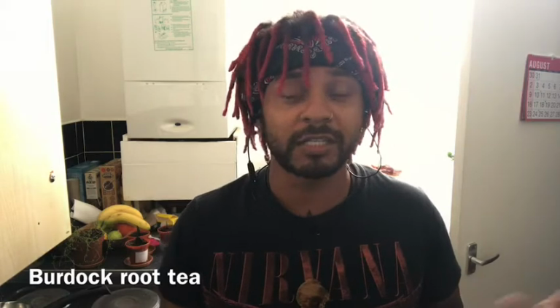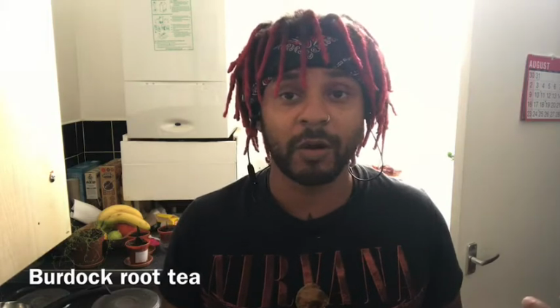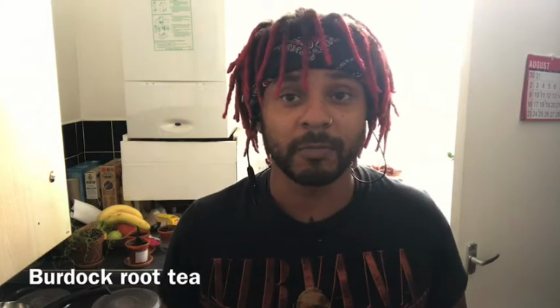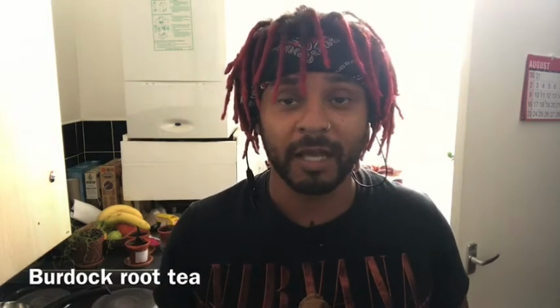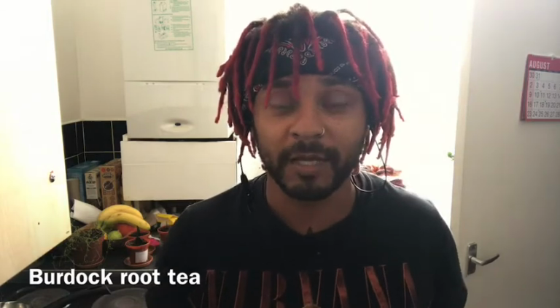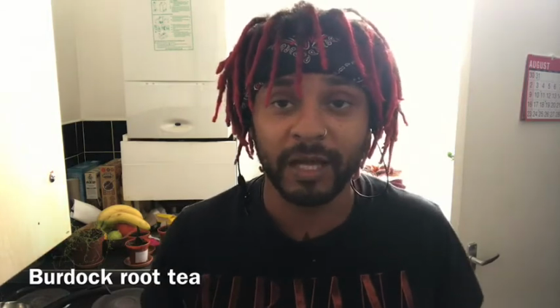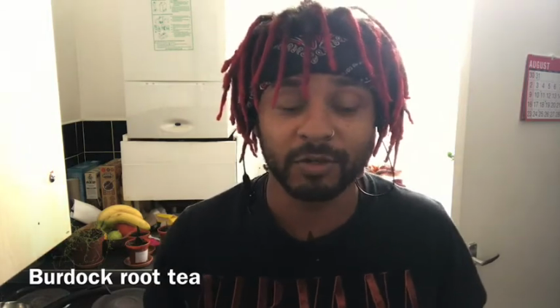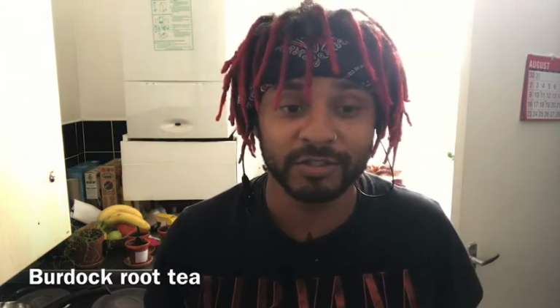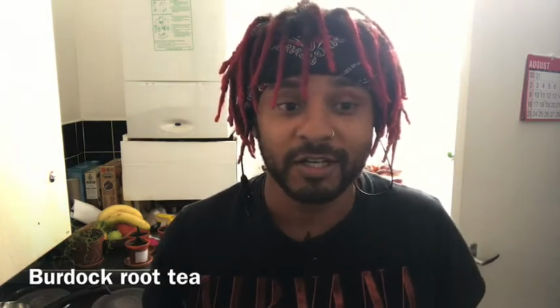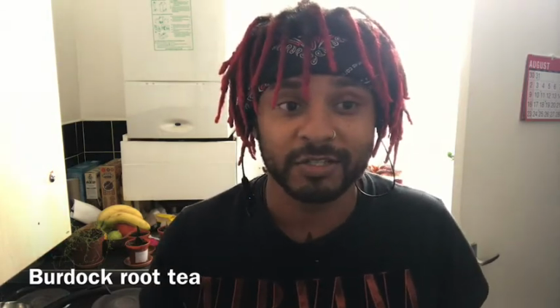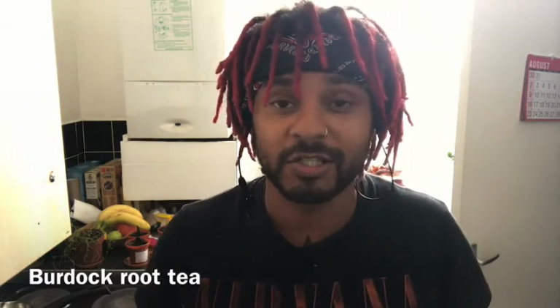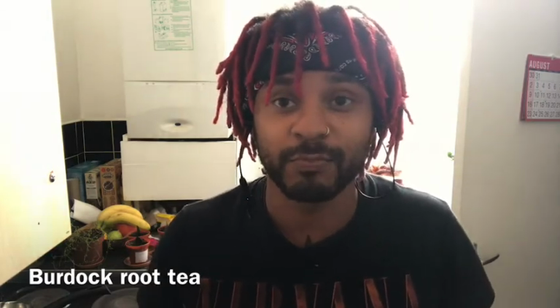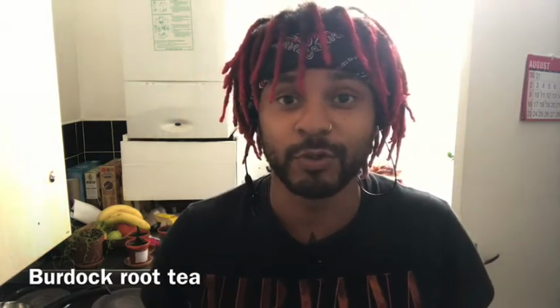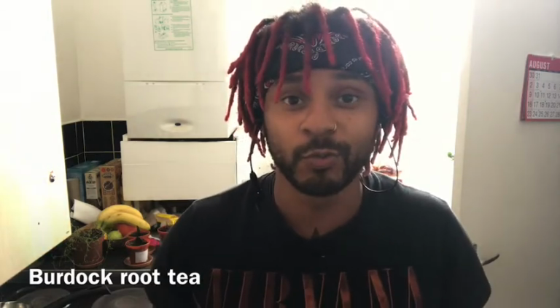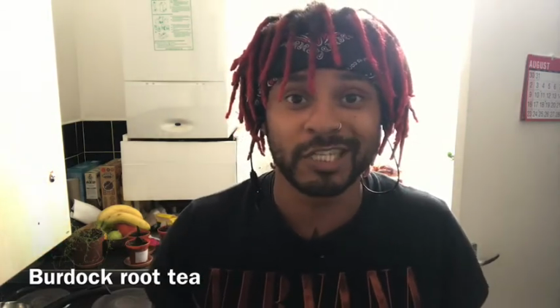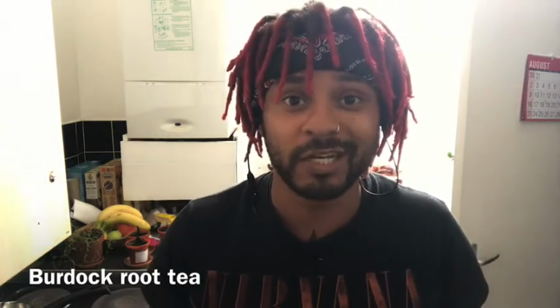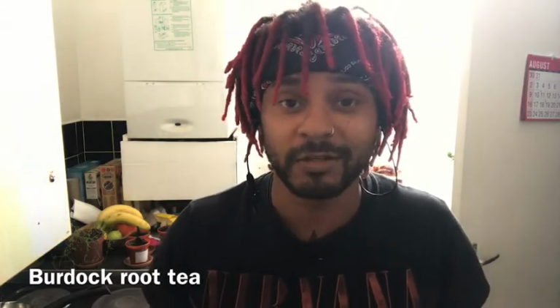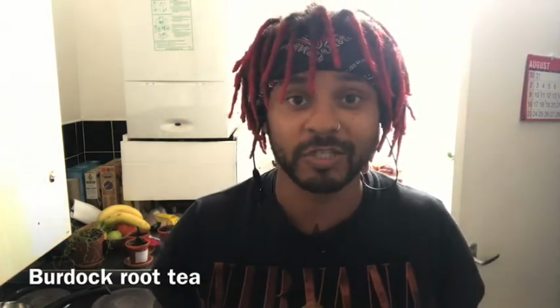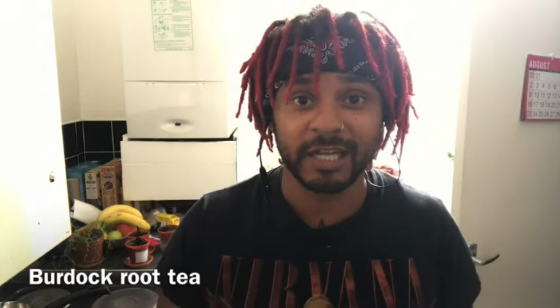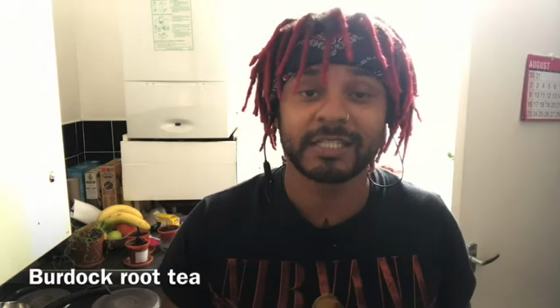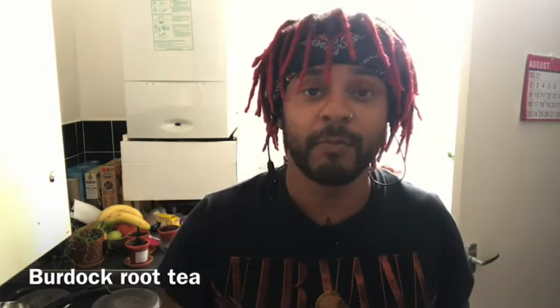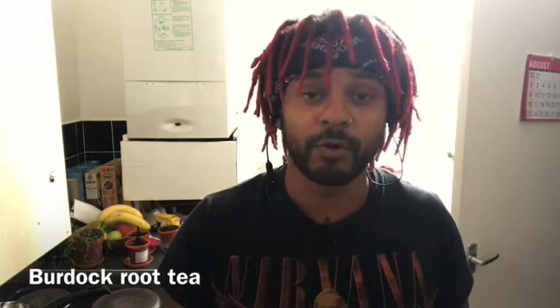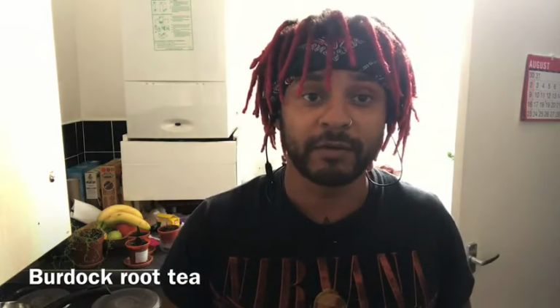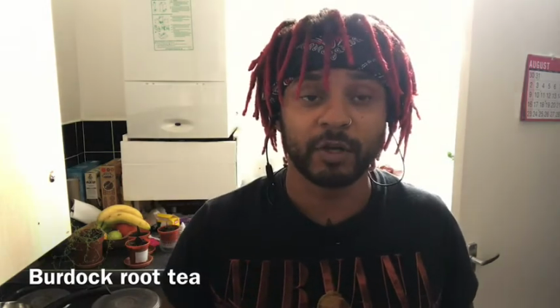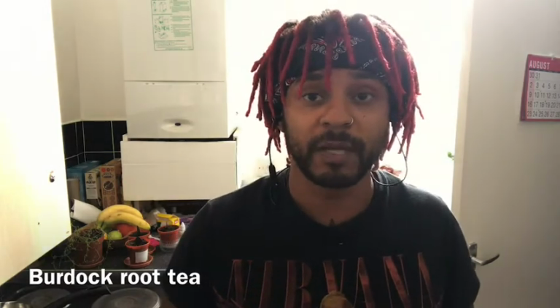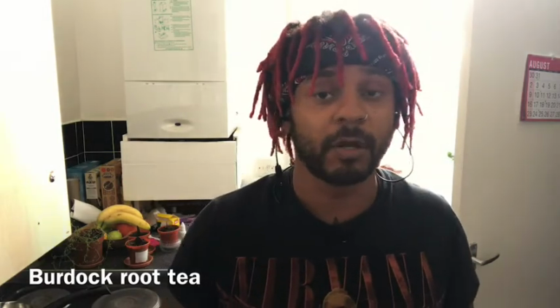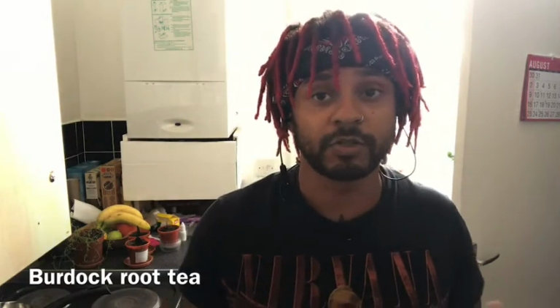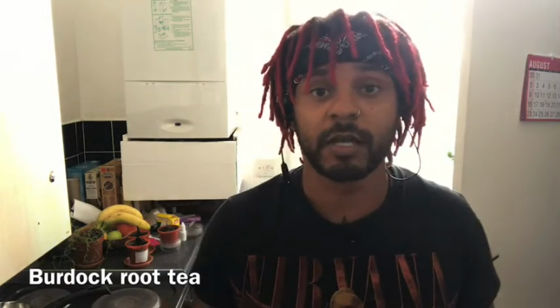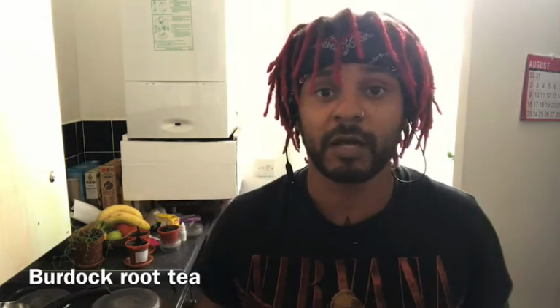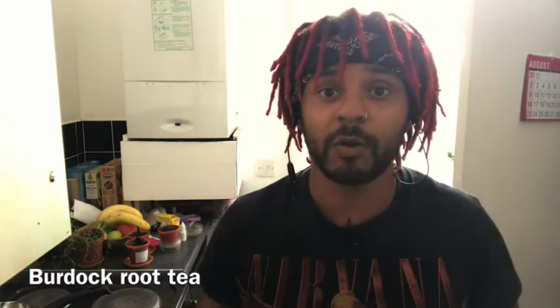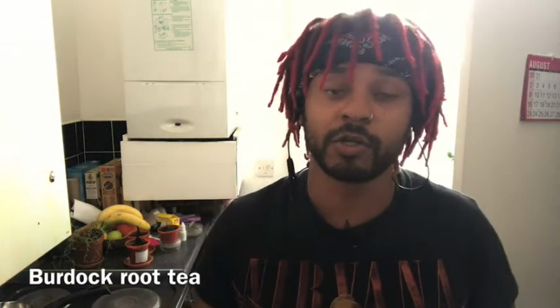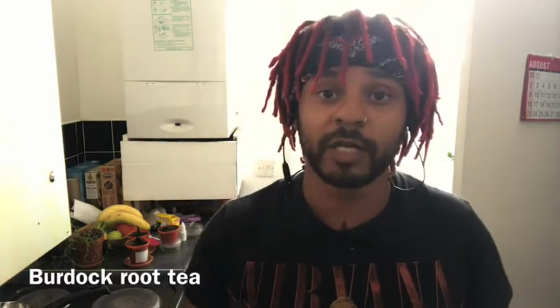Anyway, I'm just gonna show you guys how I'm gonna make it up, because it's just like brewing a normal tea really. I'm just gonna let it sit and boil down for a little bit, but I'll show you how I'm gonna do it.